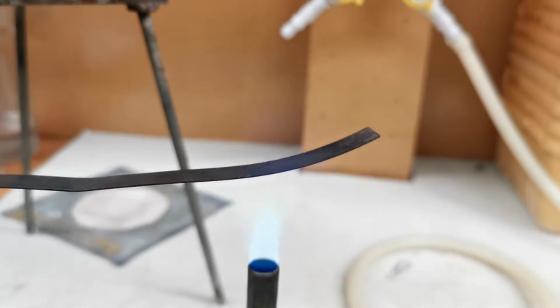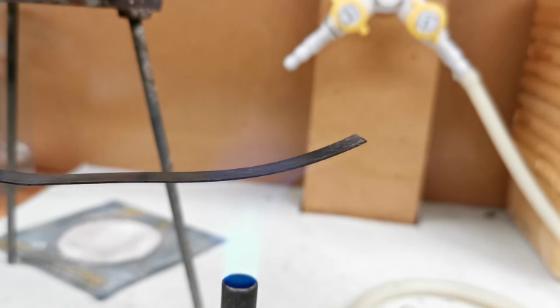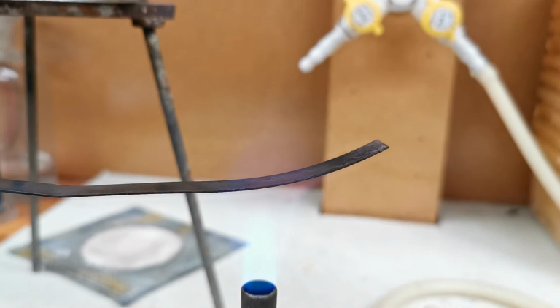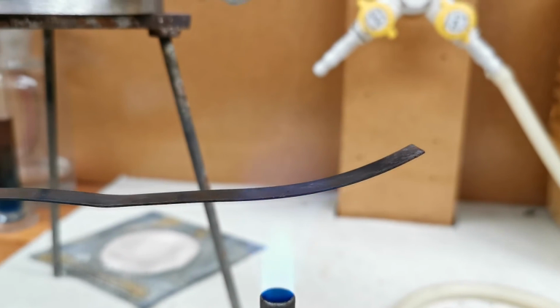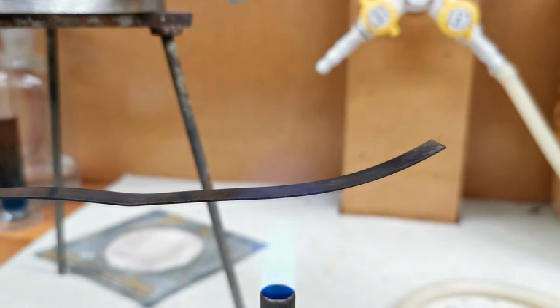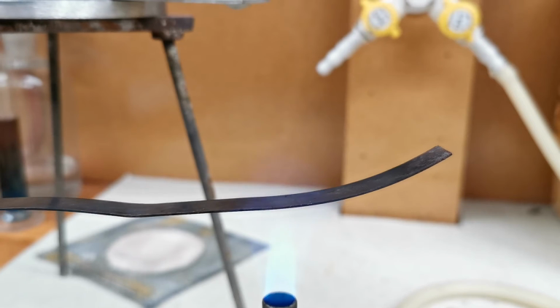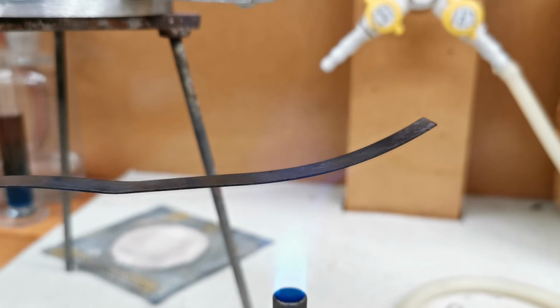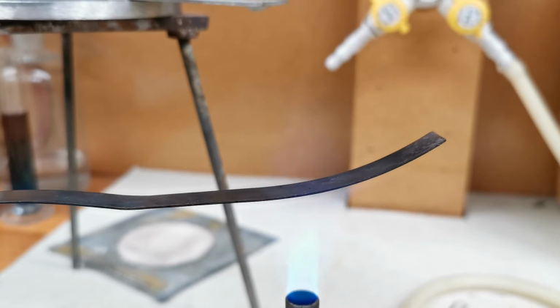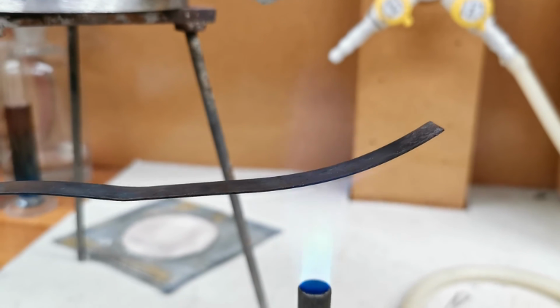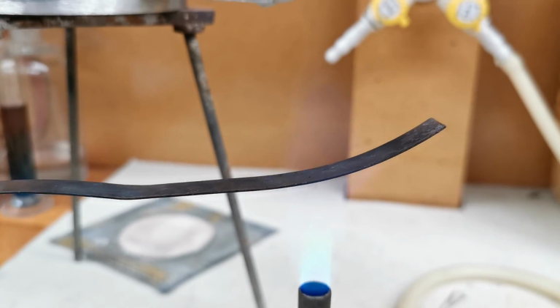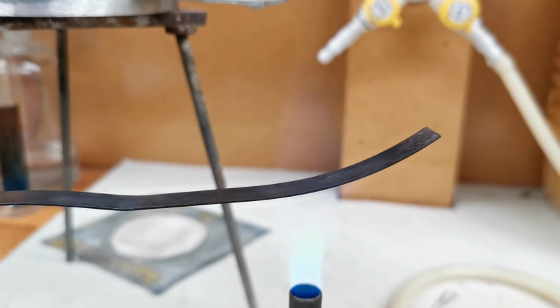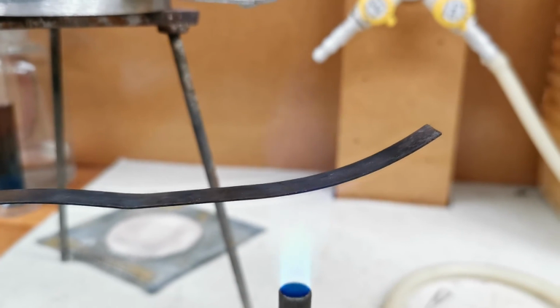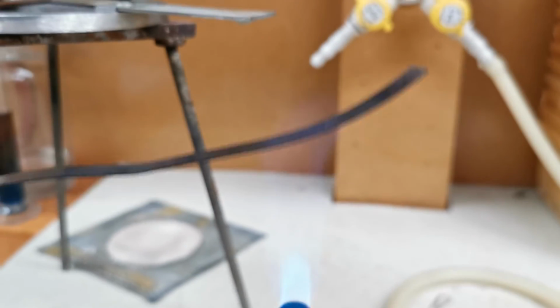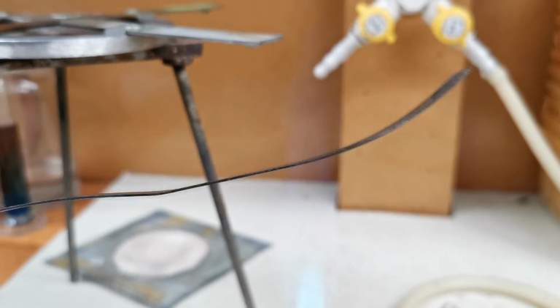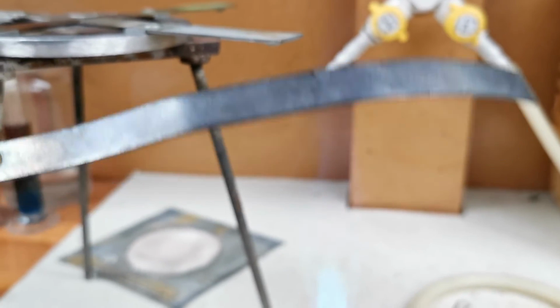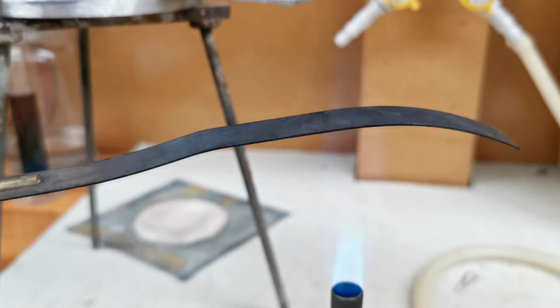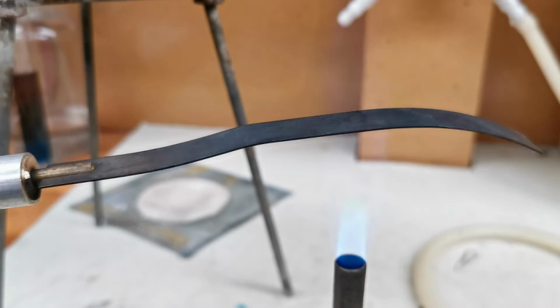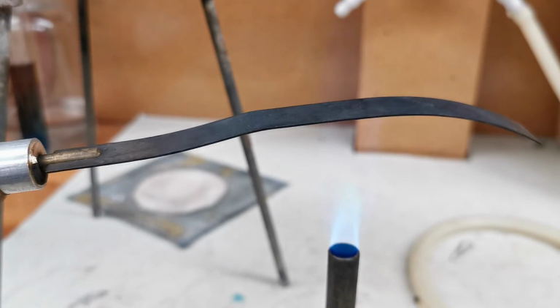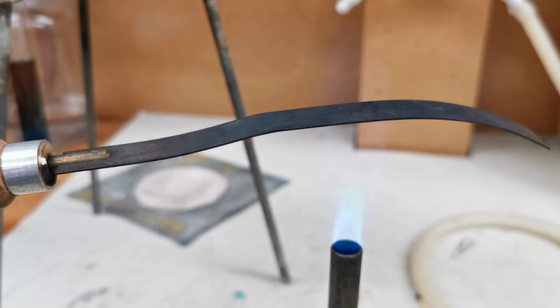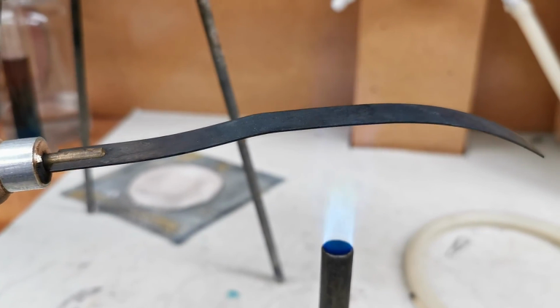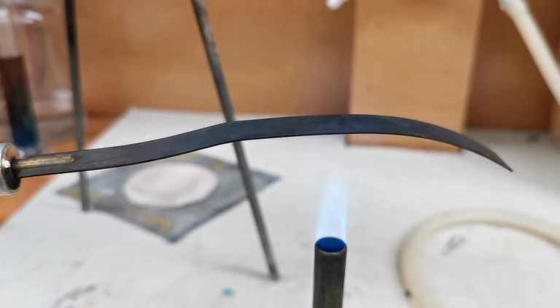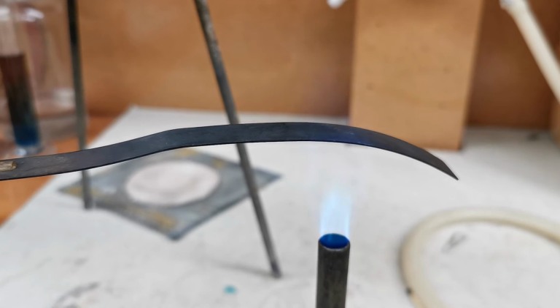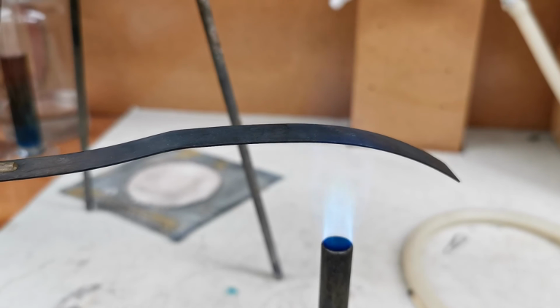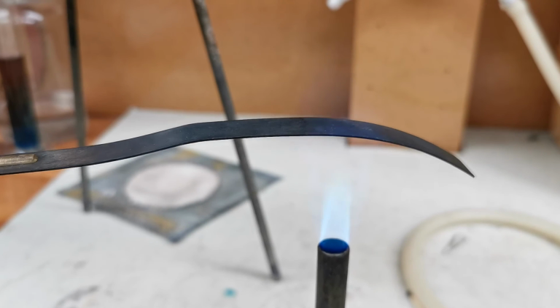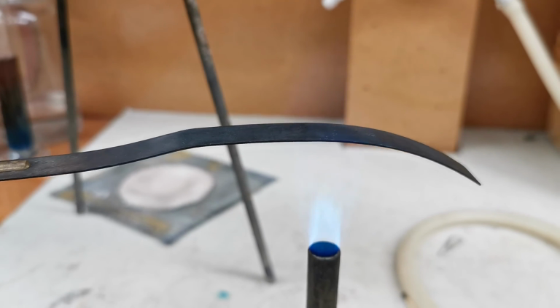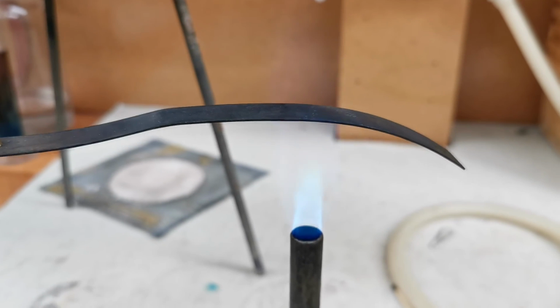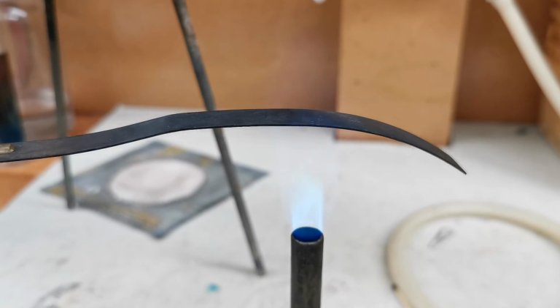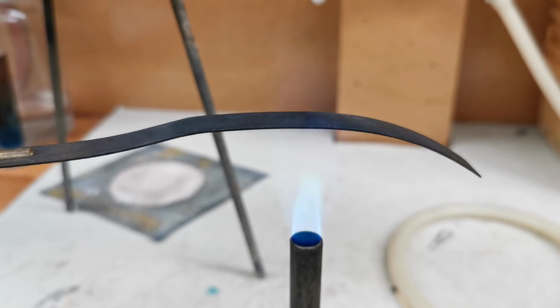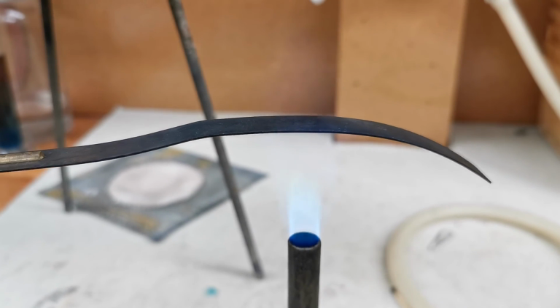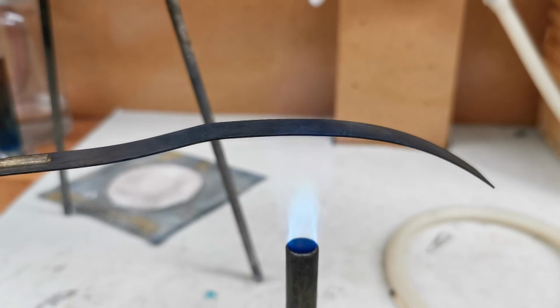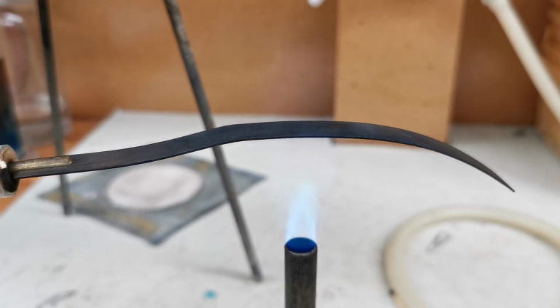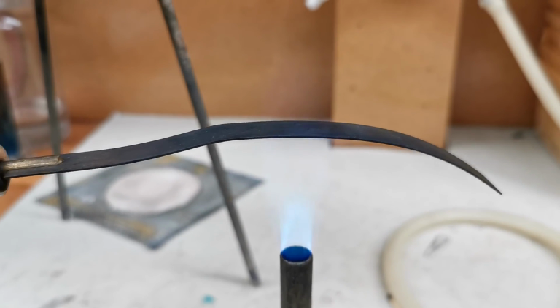And it starts to go up. And you can say, well that's just because you're heating that side. If you flip it over, what happens? Well, it still continues to bend in the same direction.